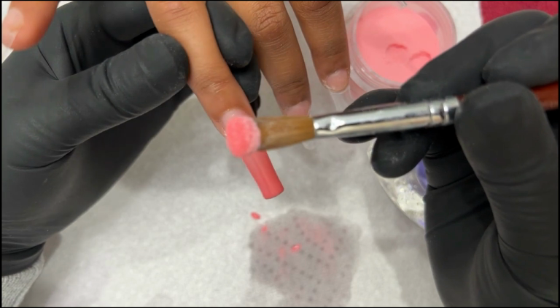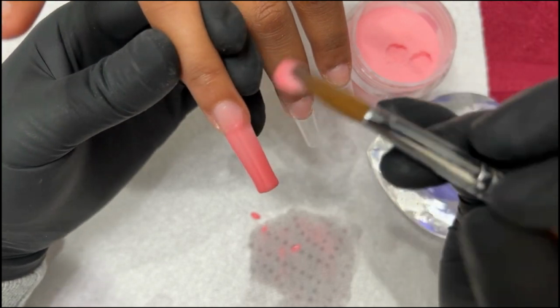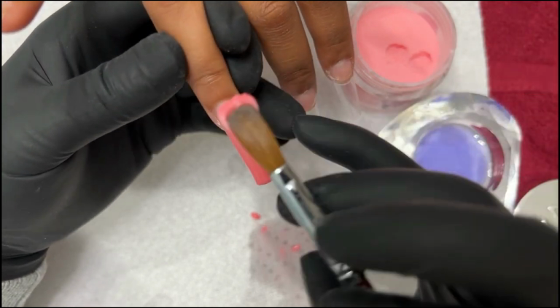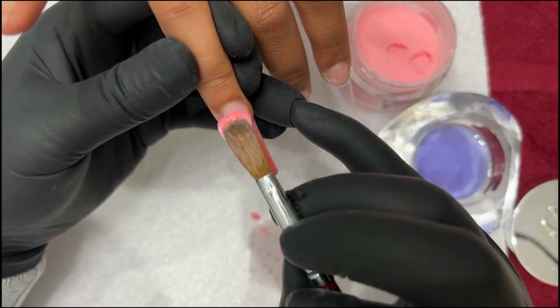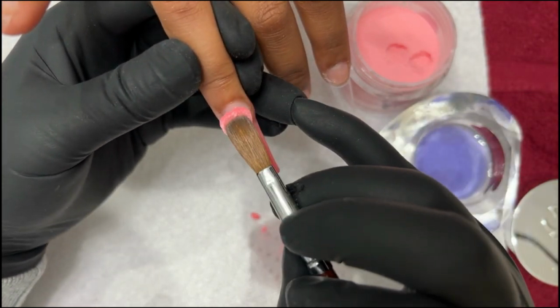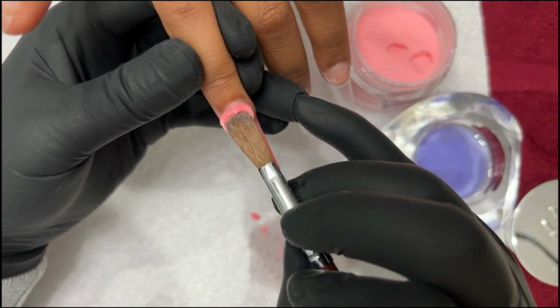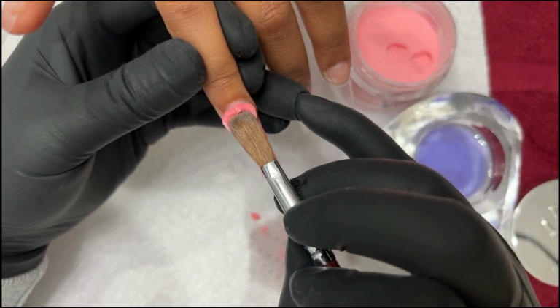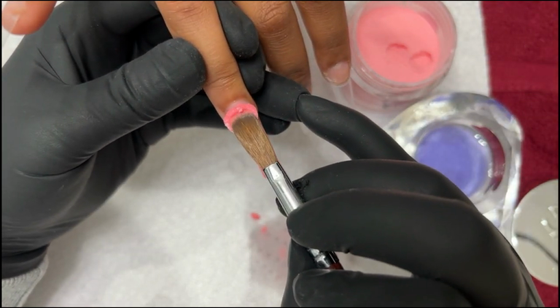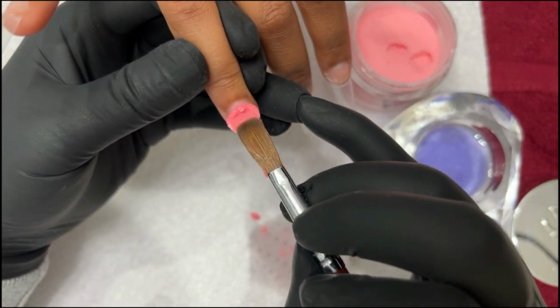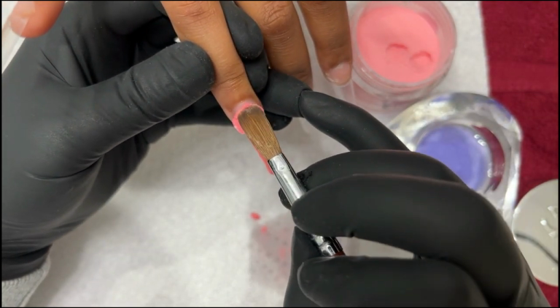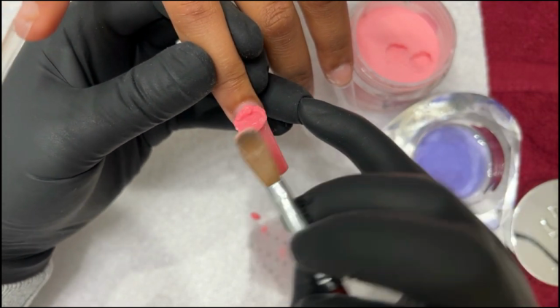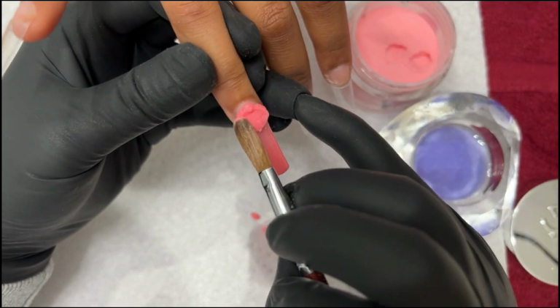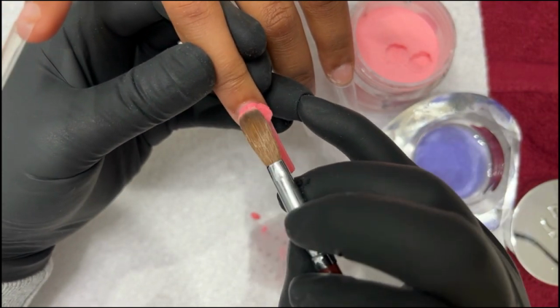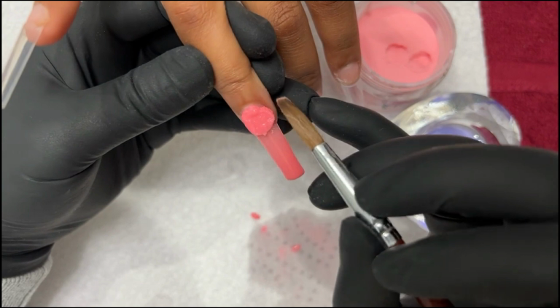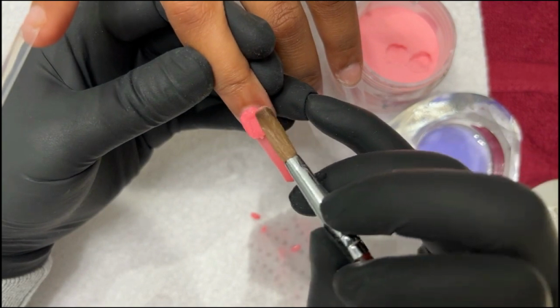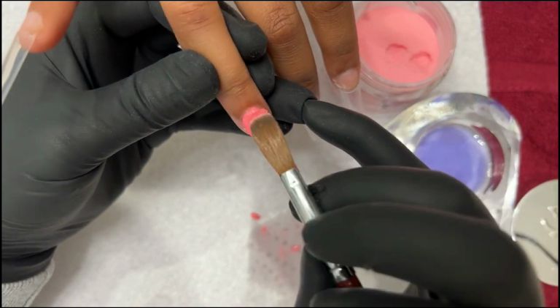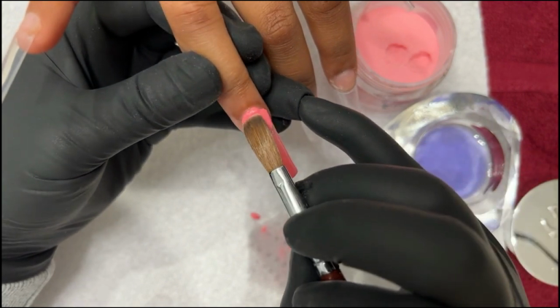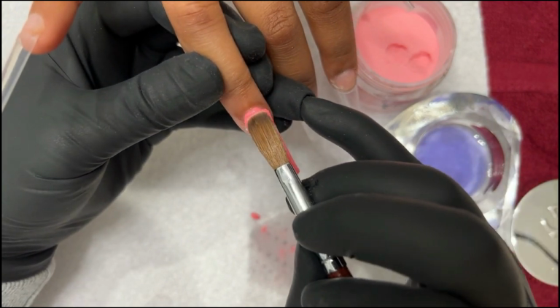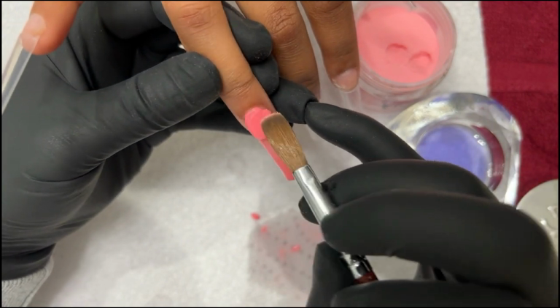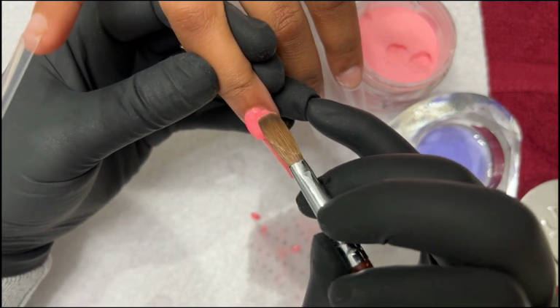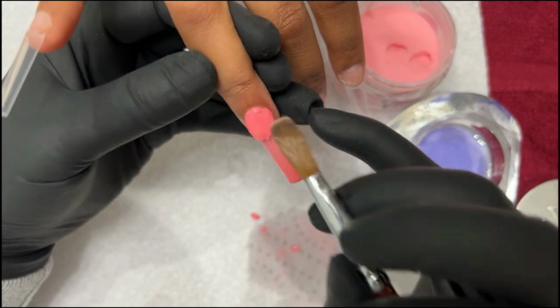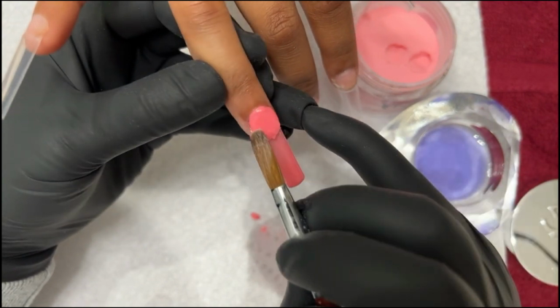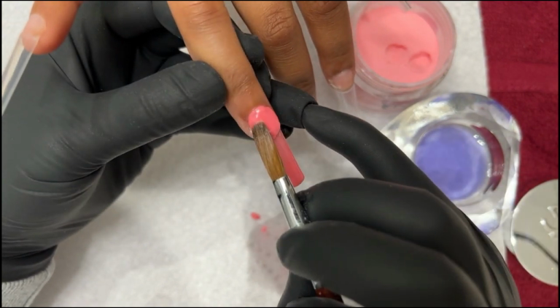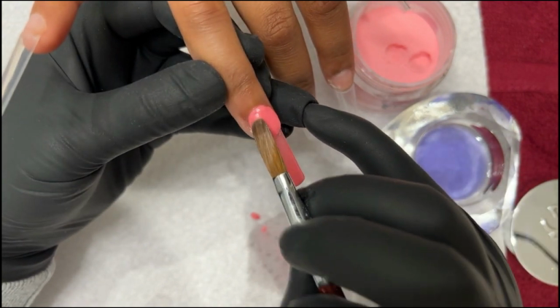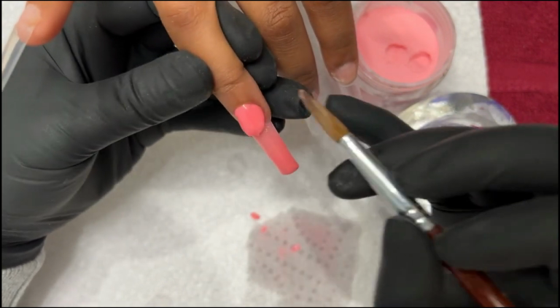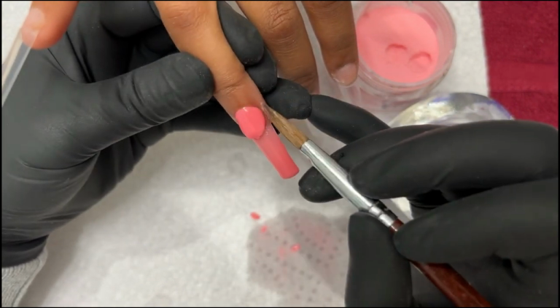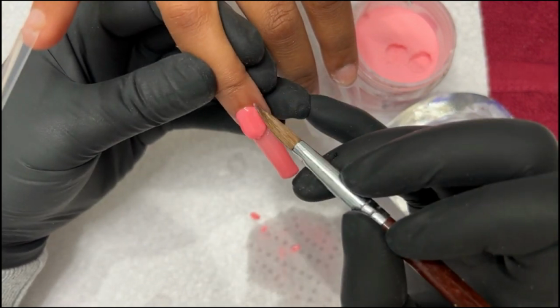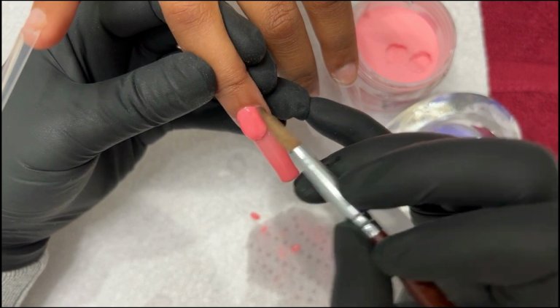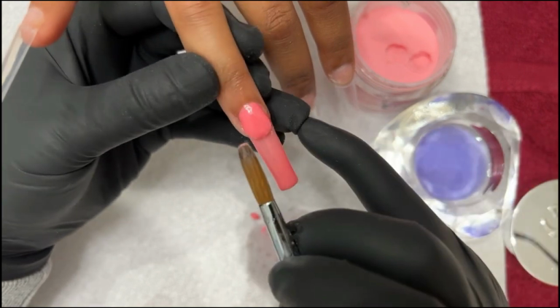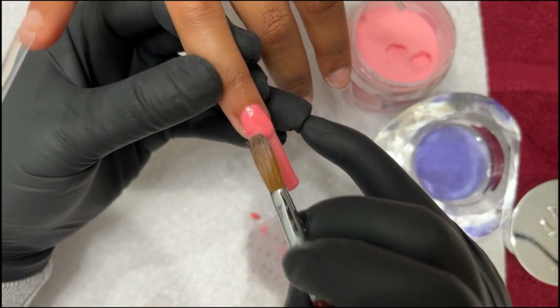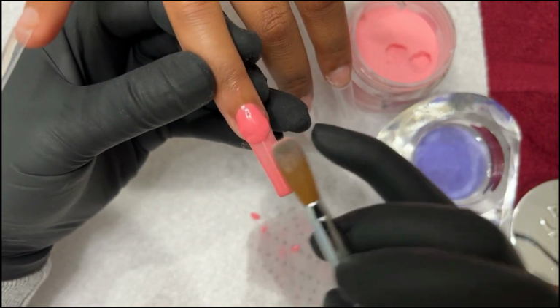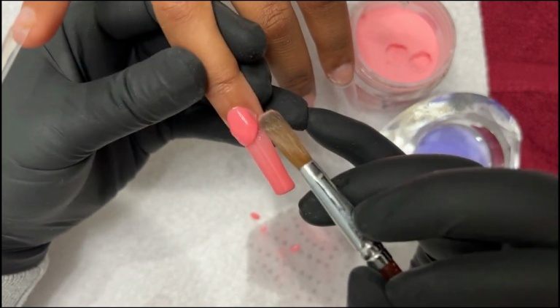This size 10 brush is actually perfect for this because she has a smaller nail base, smaller nail bed. I don't have to pick up too much powder and have too much excess. It gives me a little bit more control too.